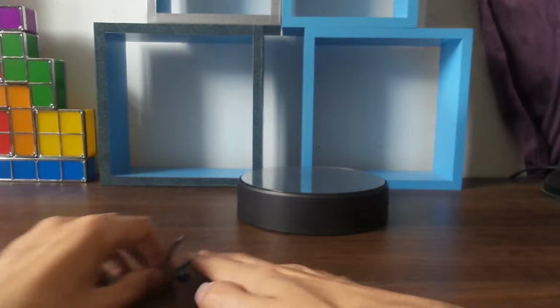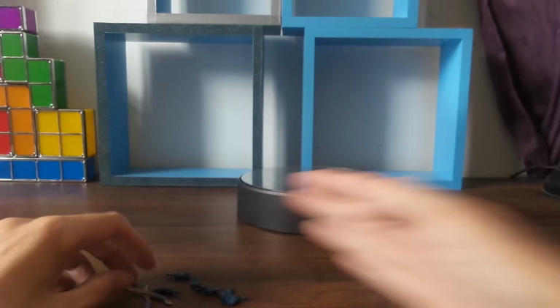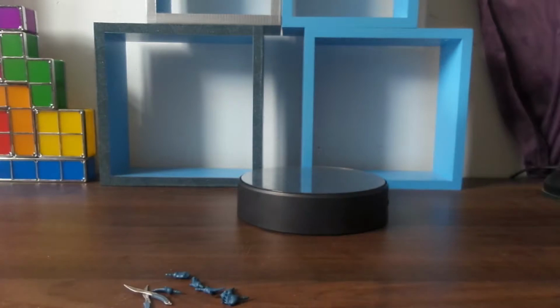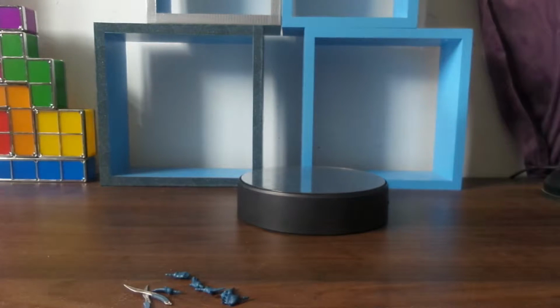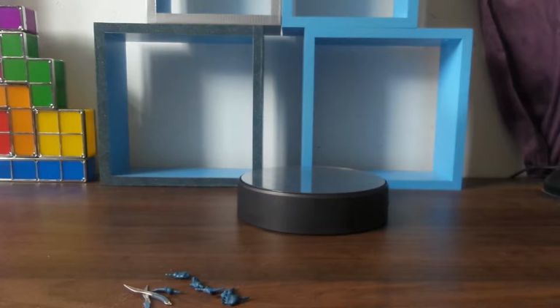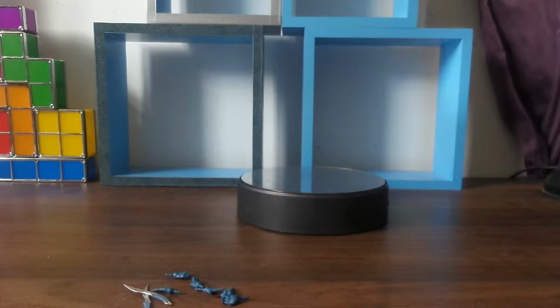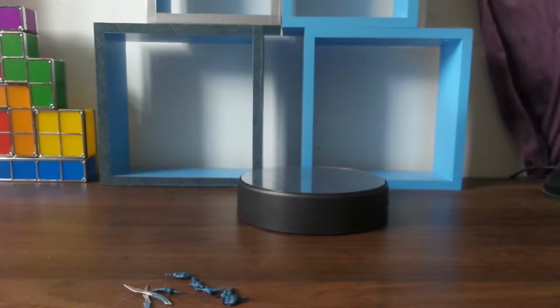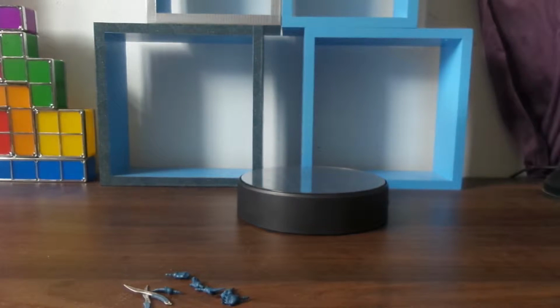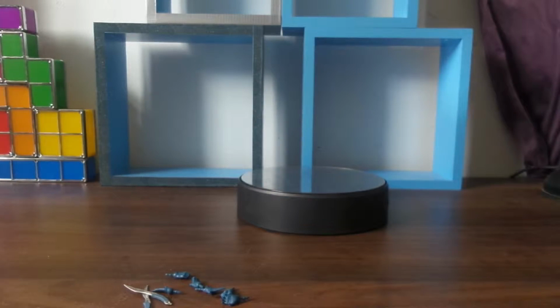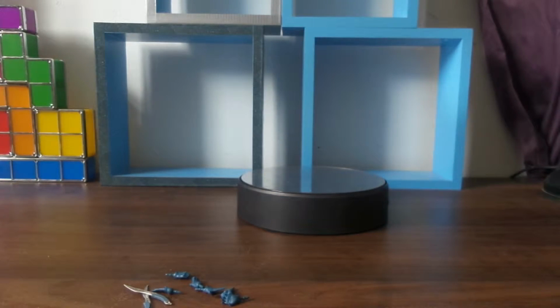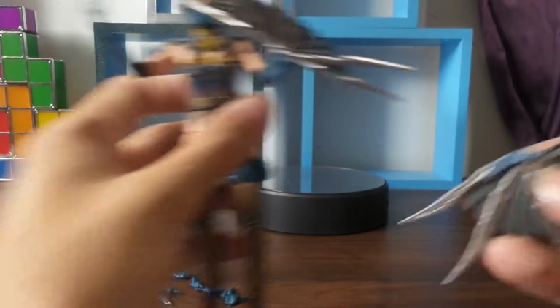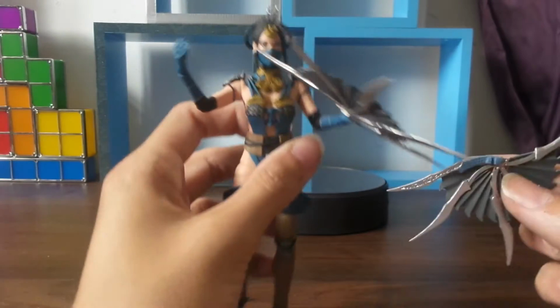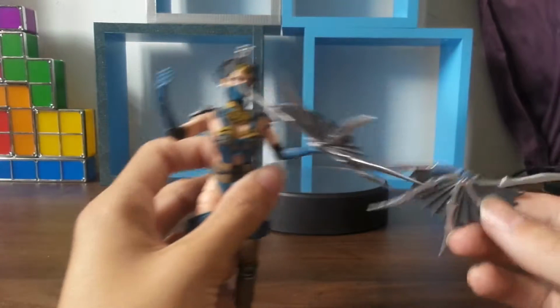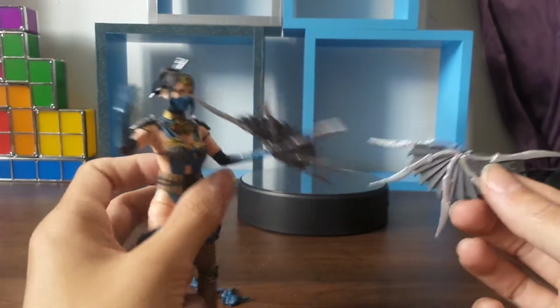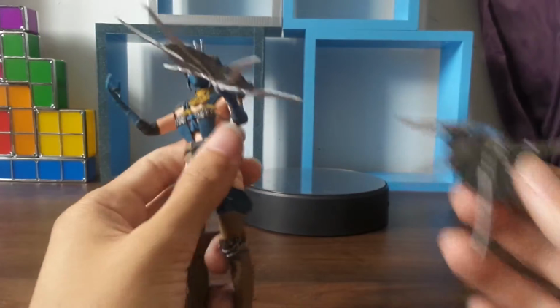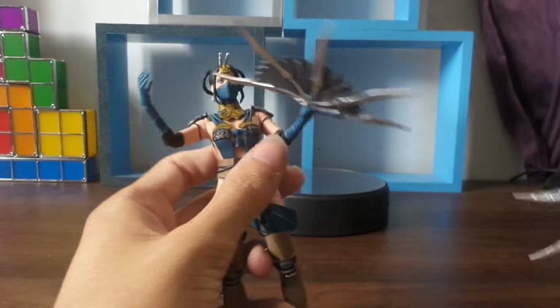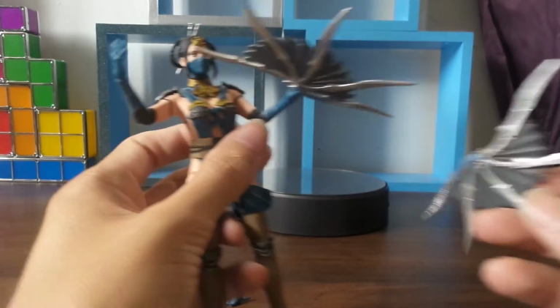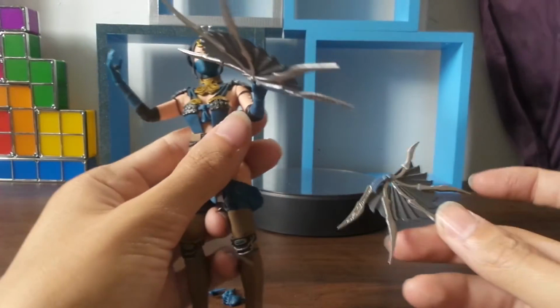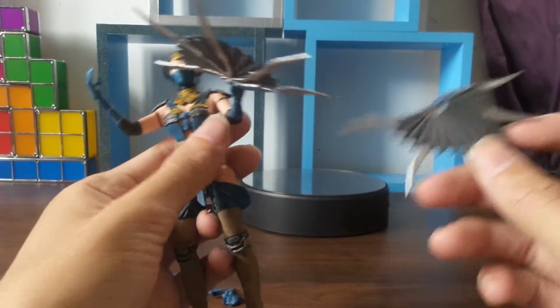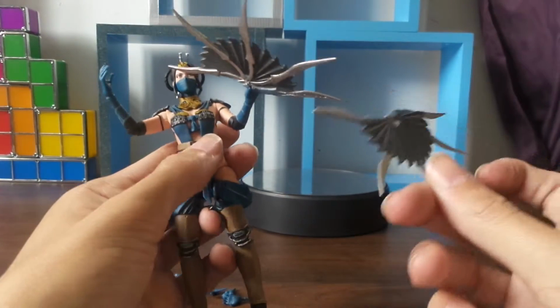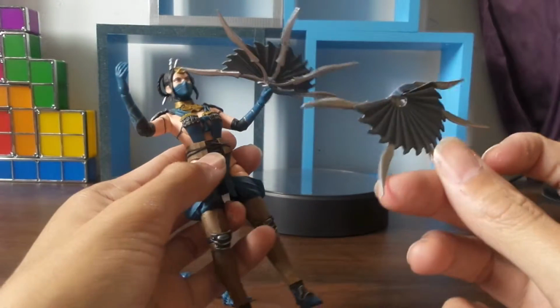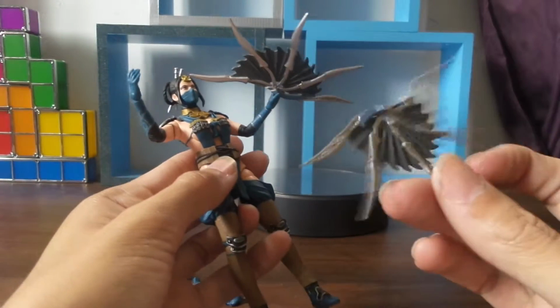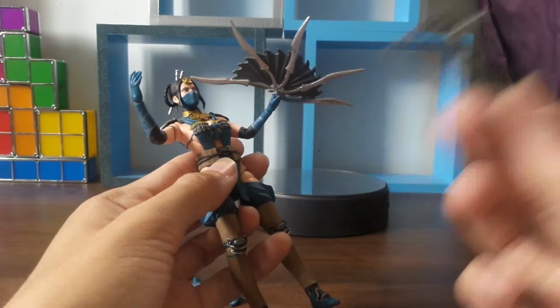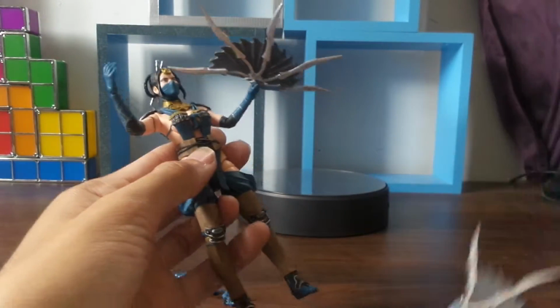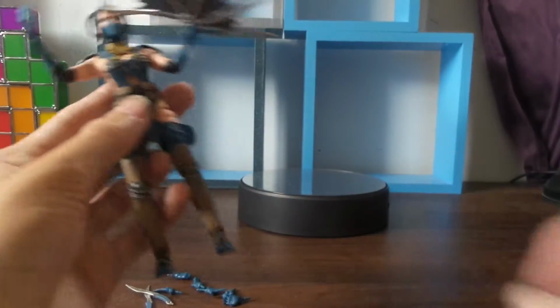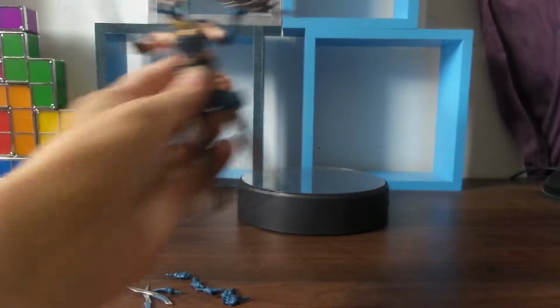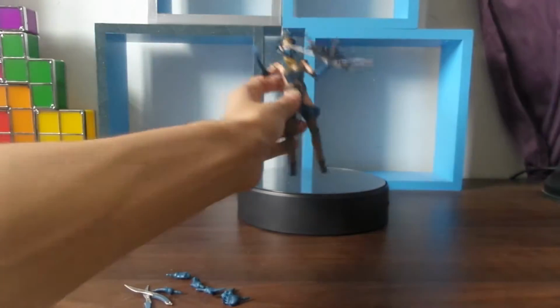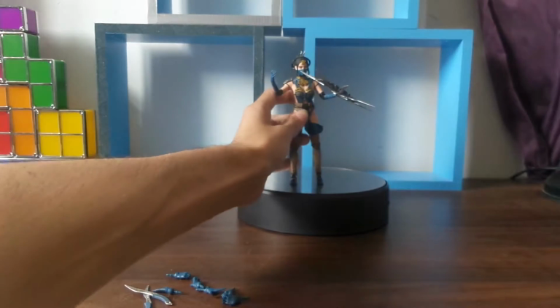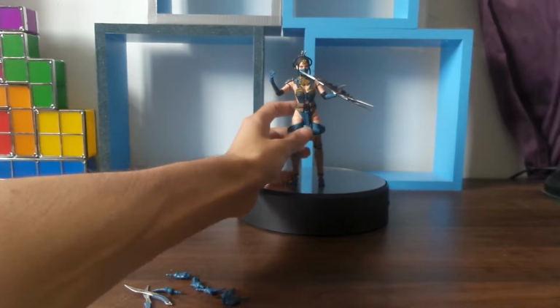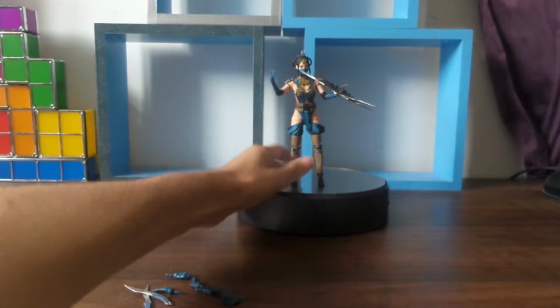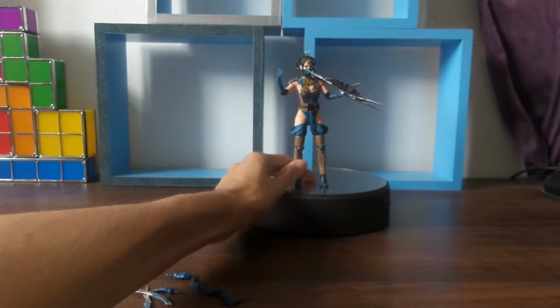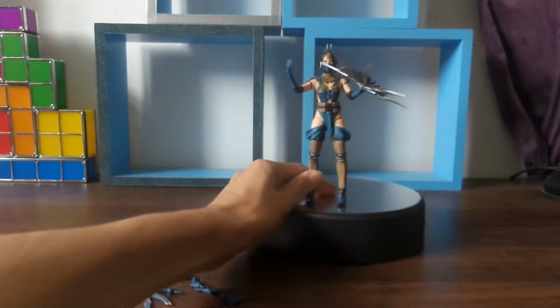The next things that come with the figure are the two fan blades. I've got Kitana holding one — well, she was holding both, but one fell off. So we'll just put her here and bring her forward.